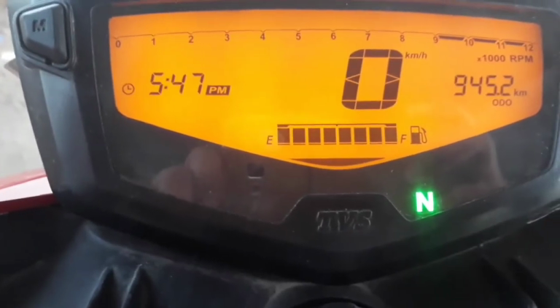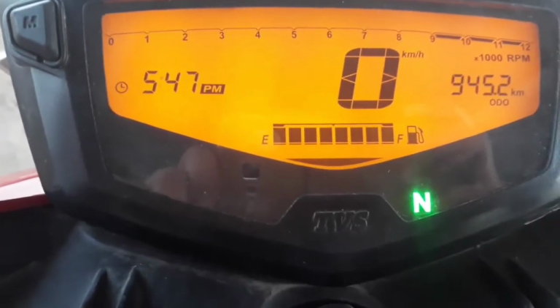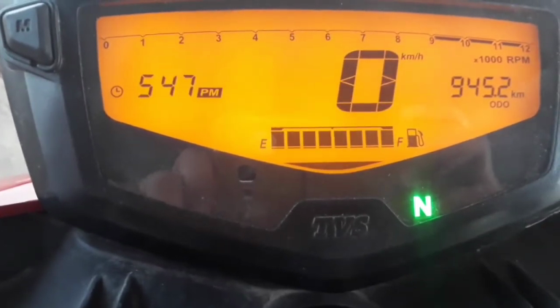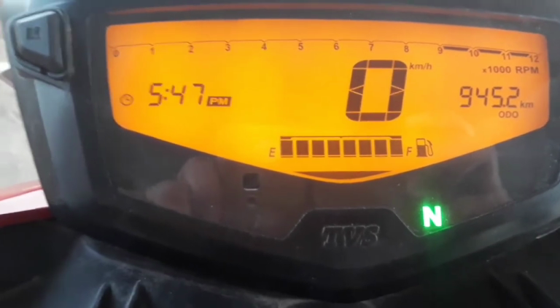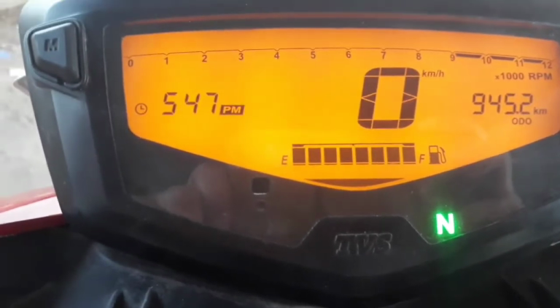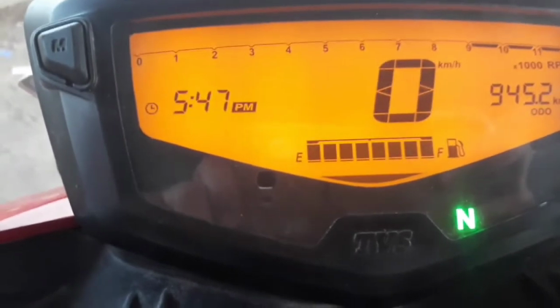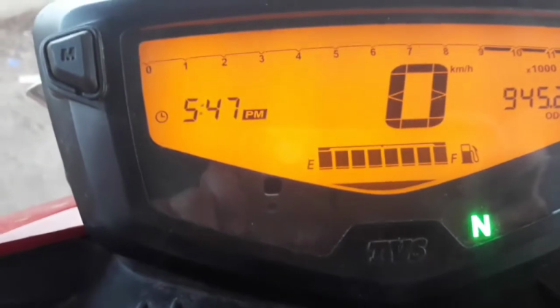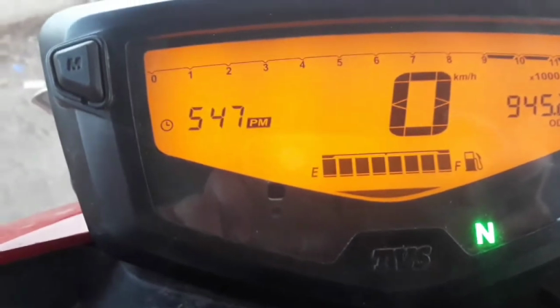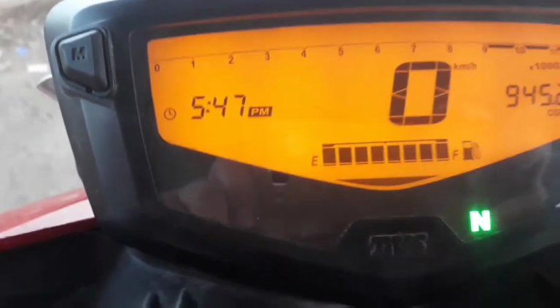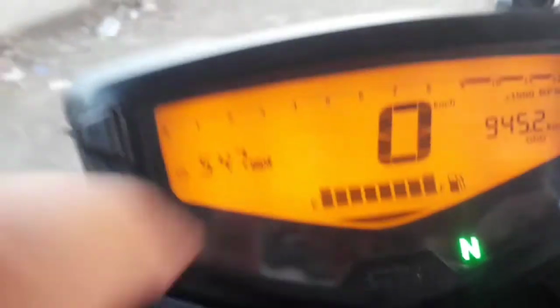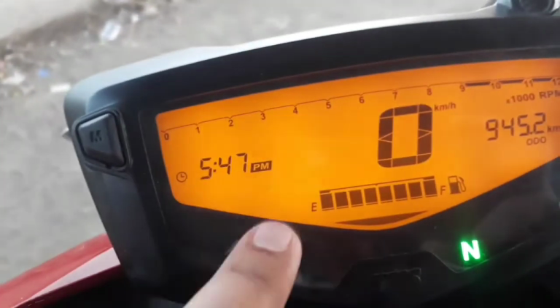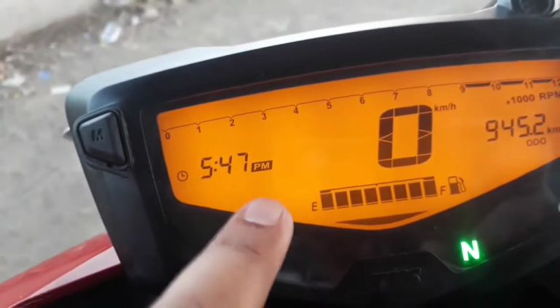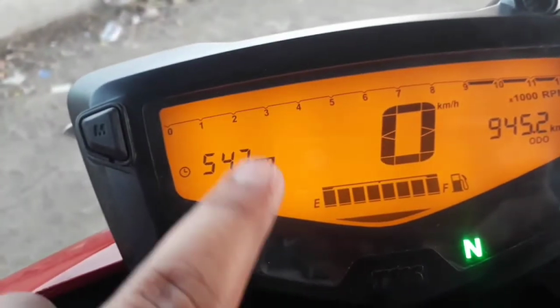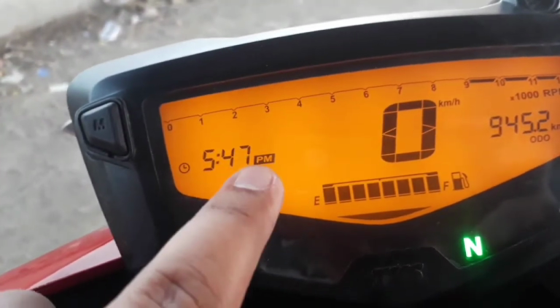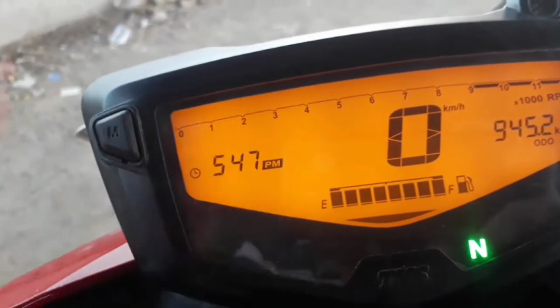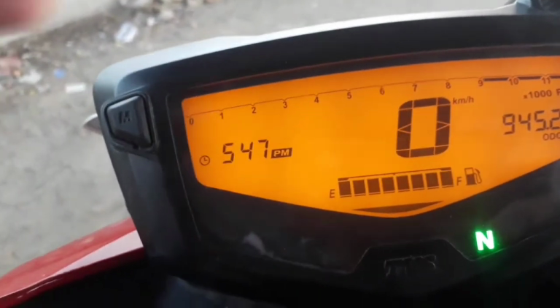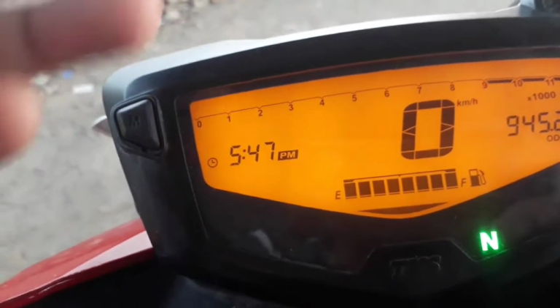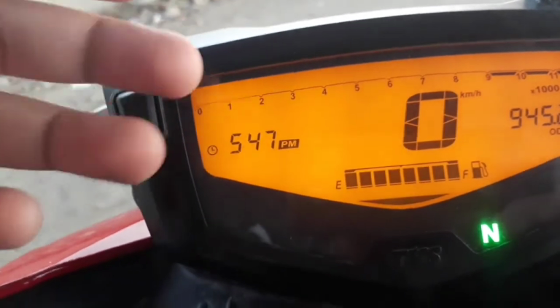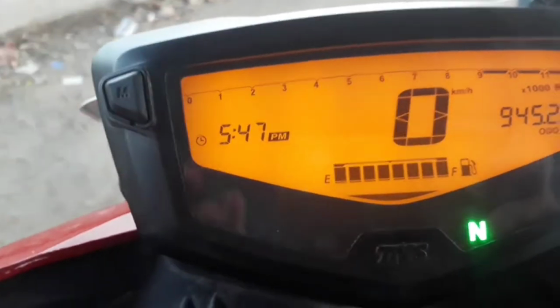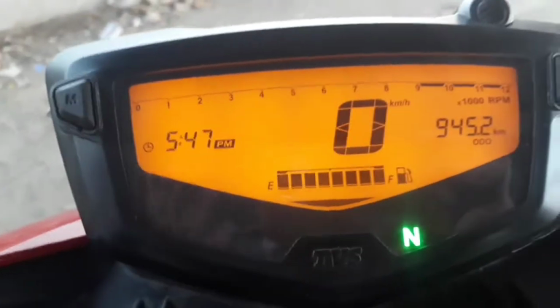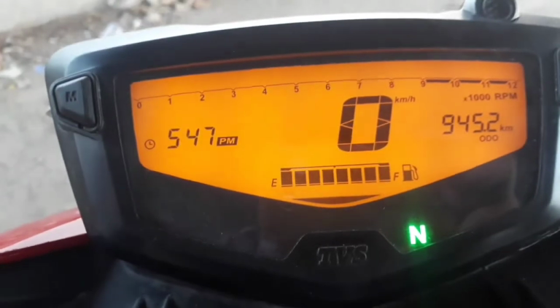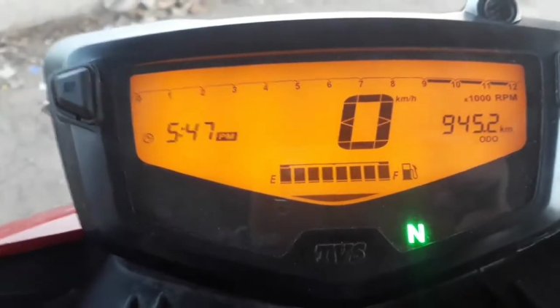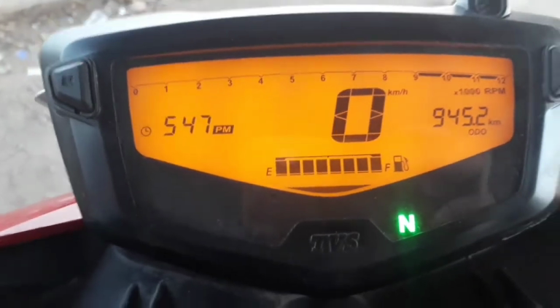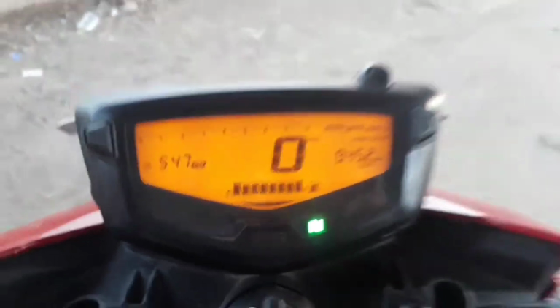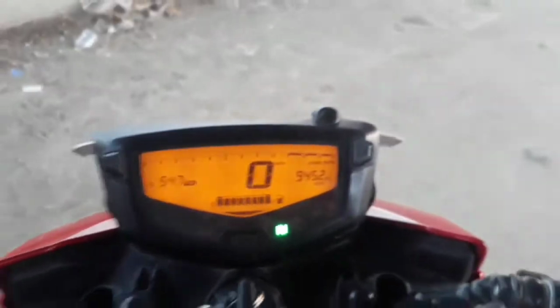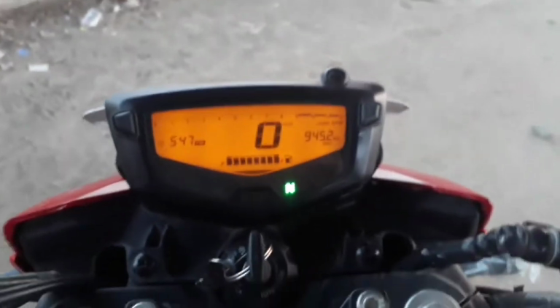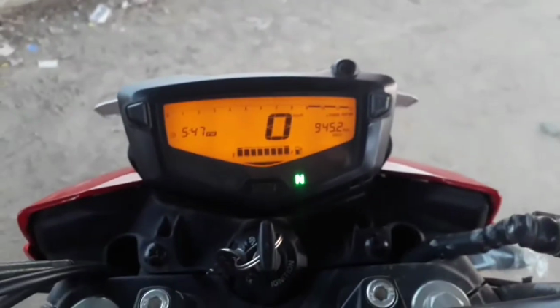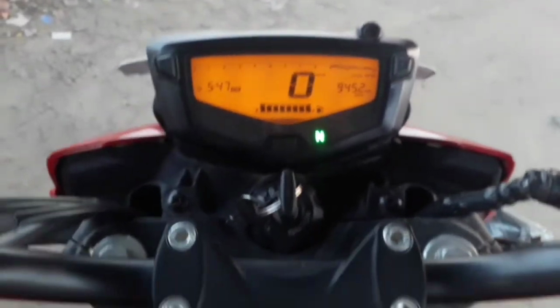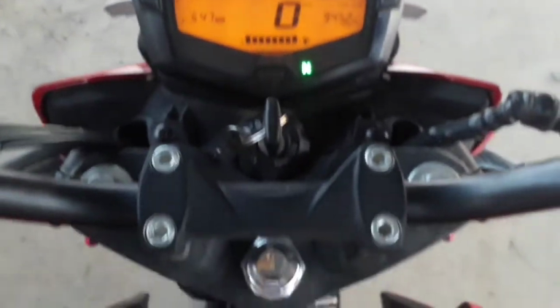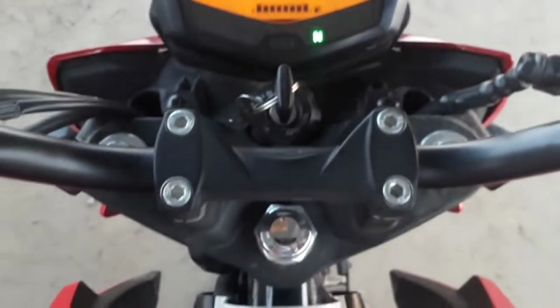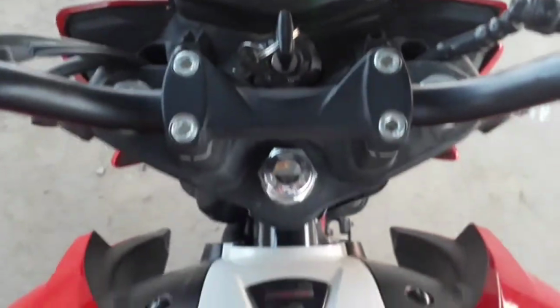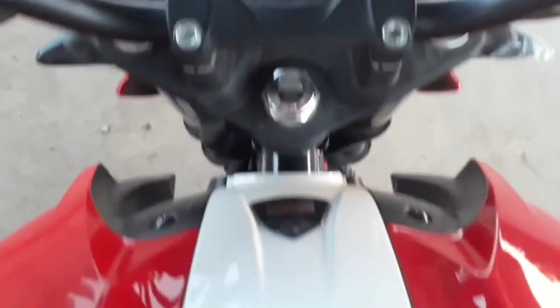One special thing about the FI variant is that it shows you which gear you are in. In the single disc or double disc bikes, you don't get that gear information.